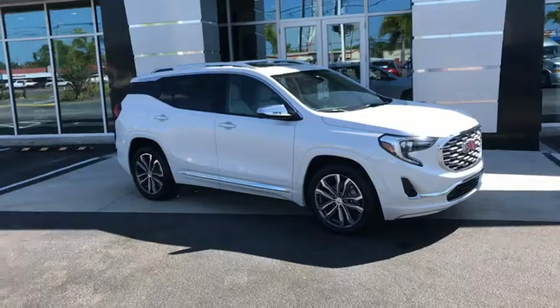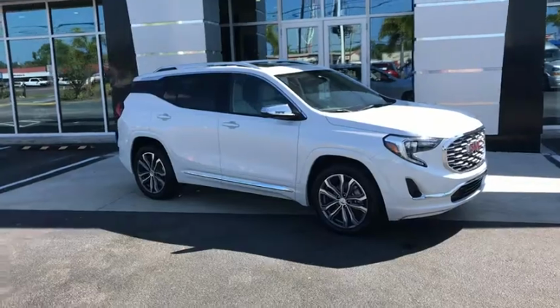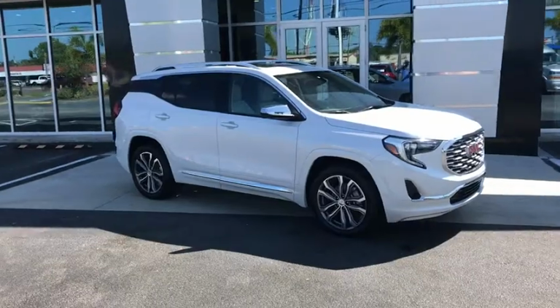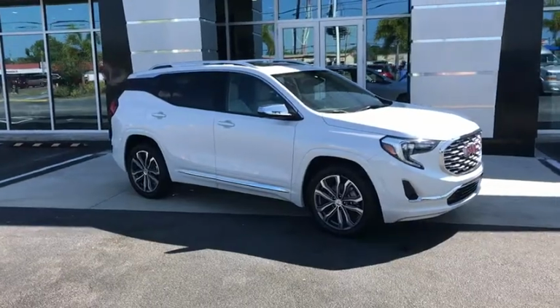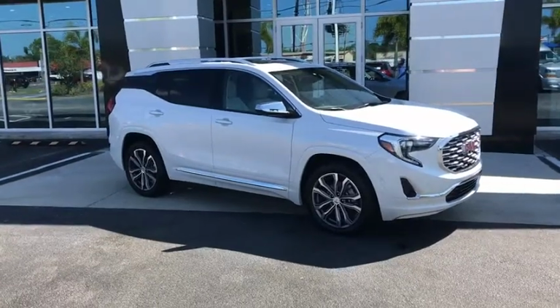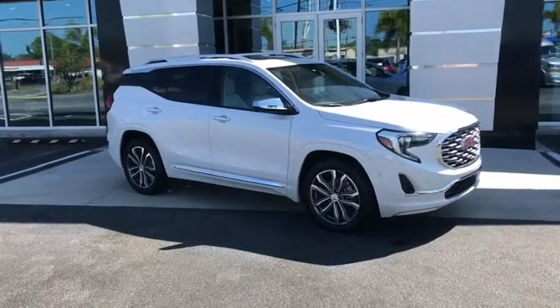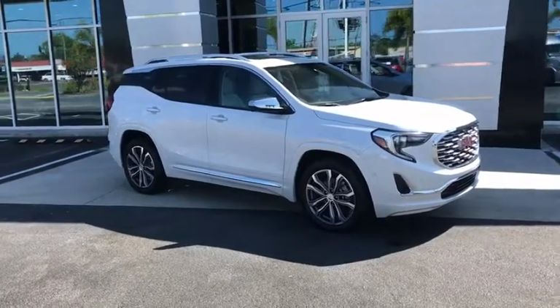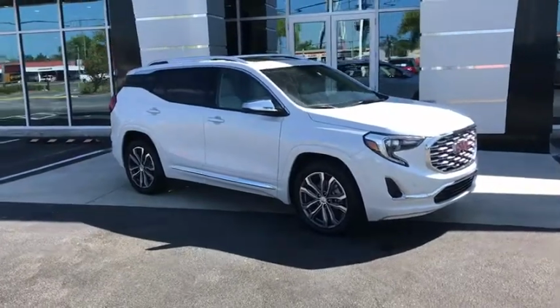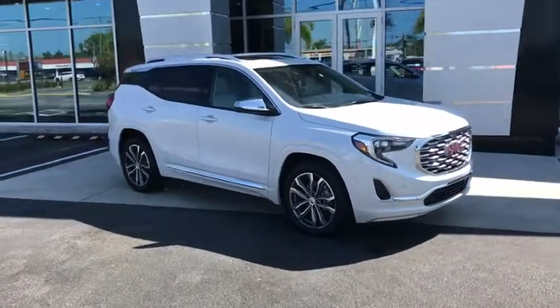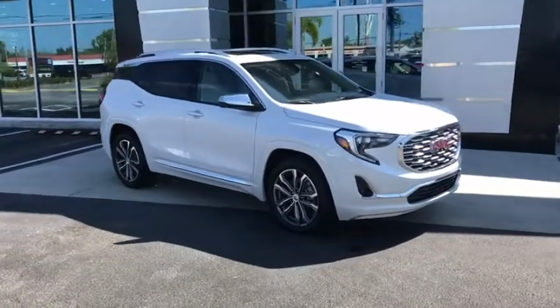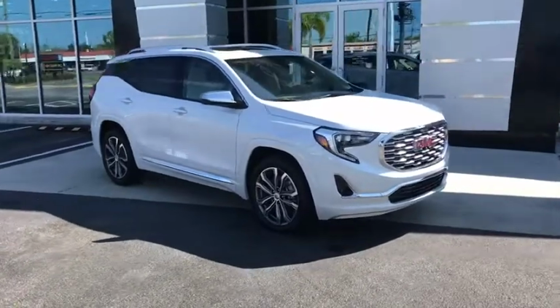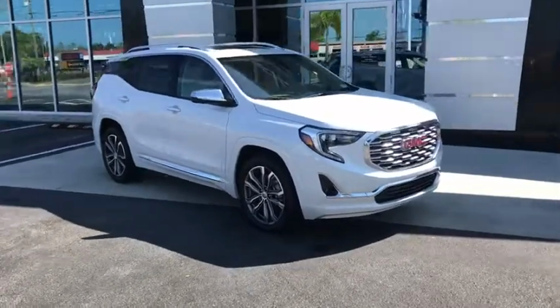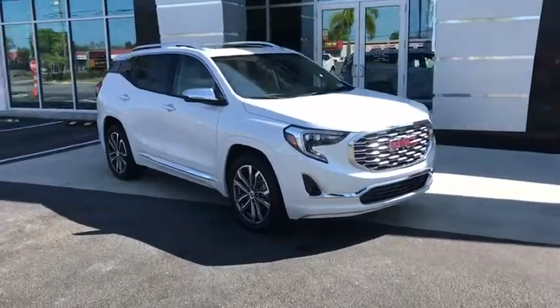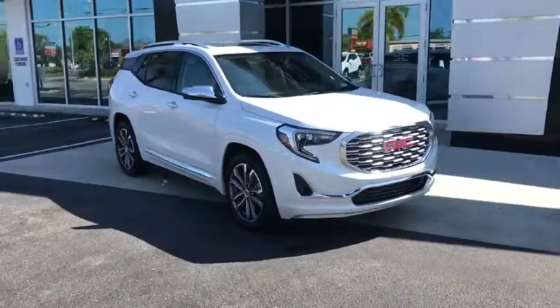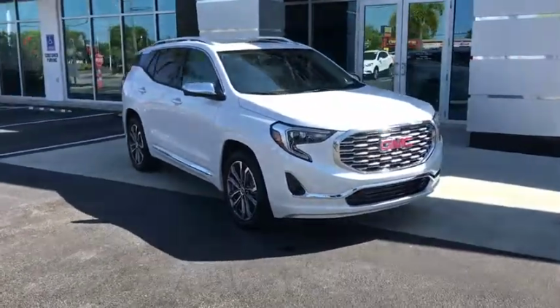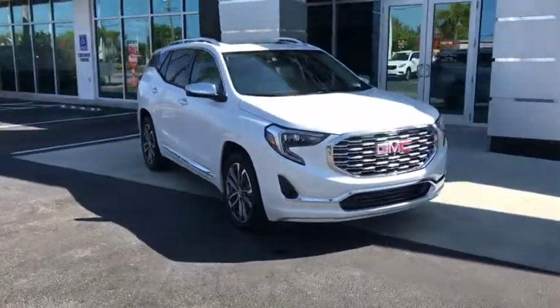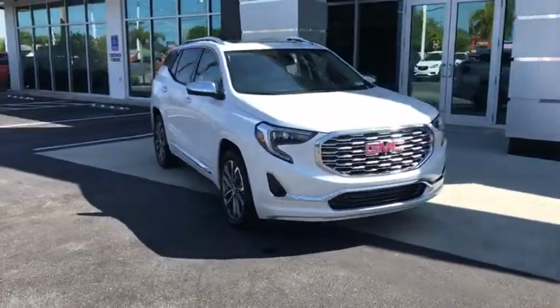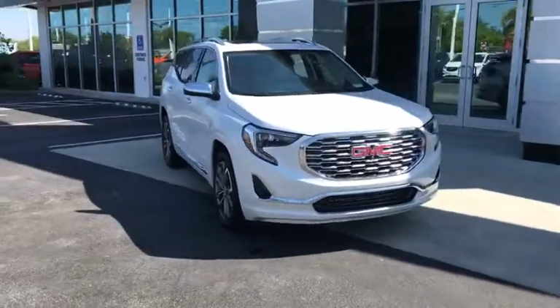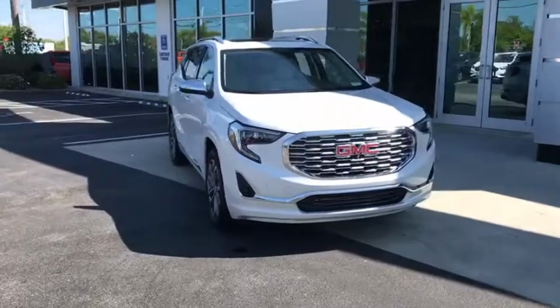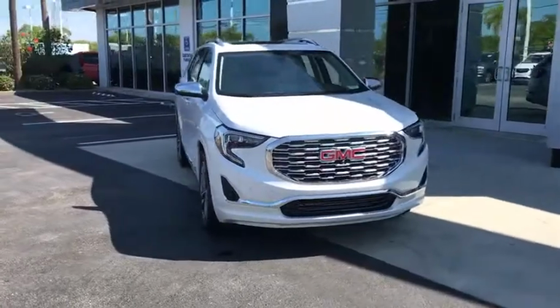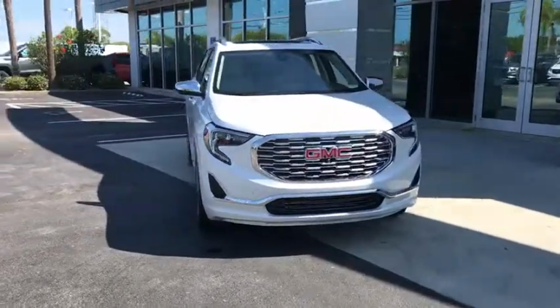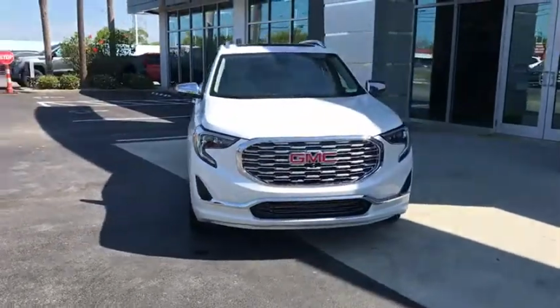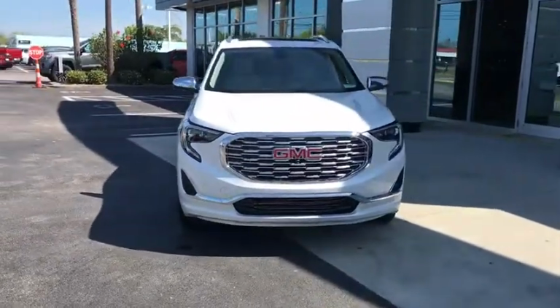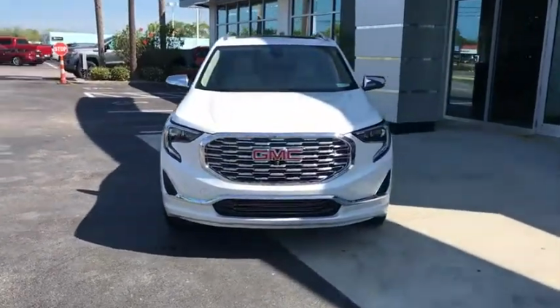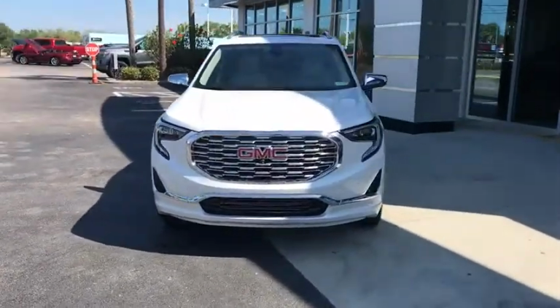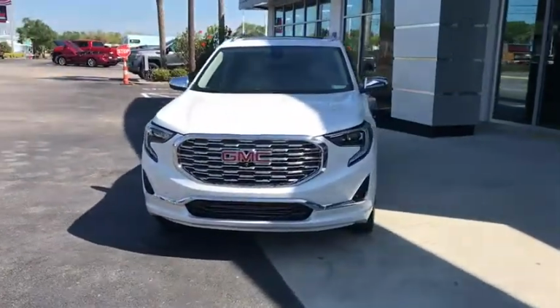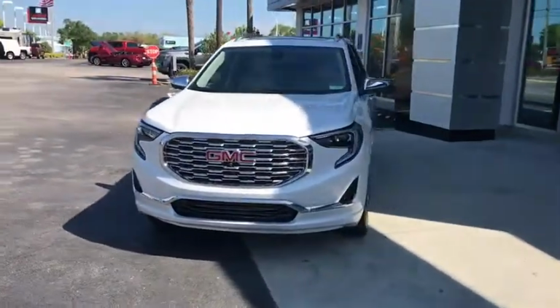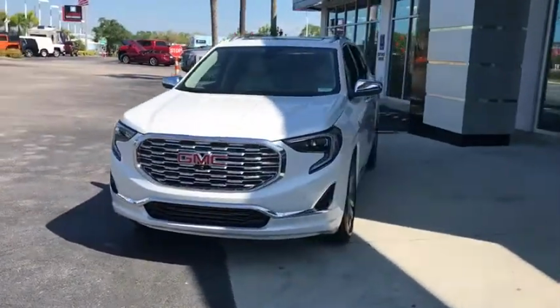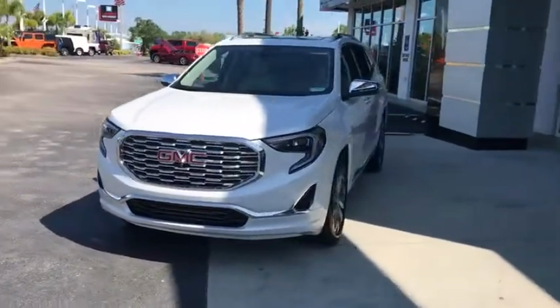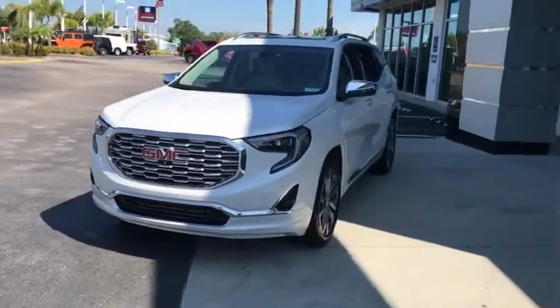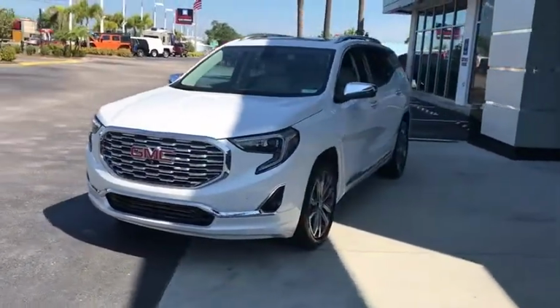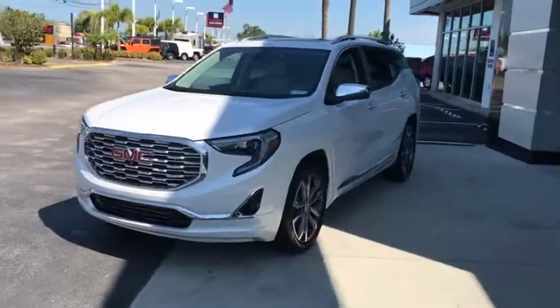Come test drive the 2020 GMC Terrain. The GMC Terrain combines the benefits of a crossover with the style and functionality of an SUV.